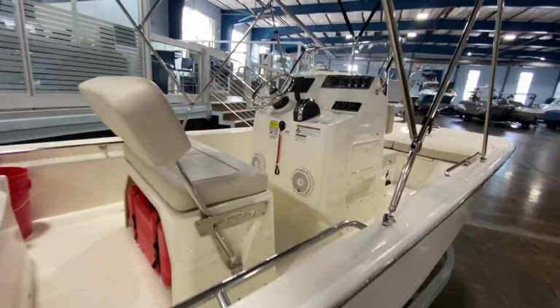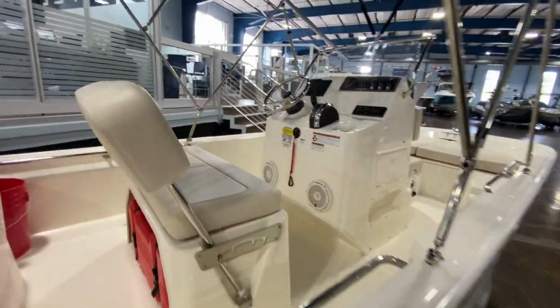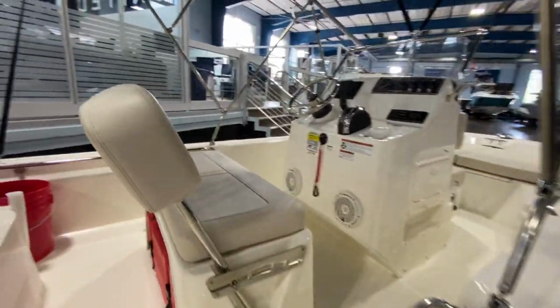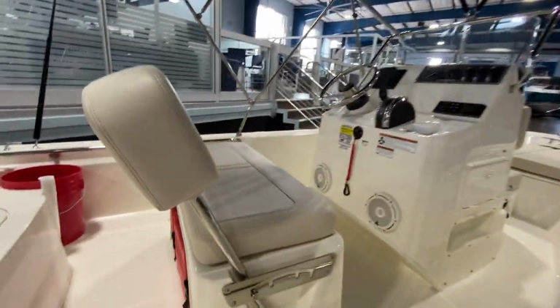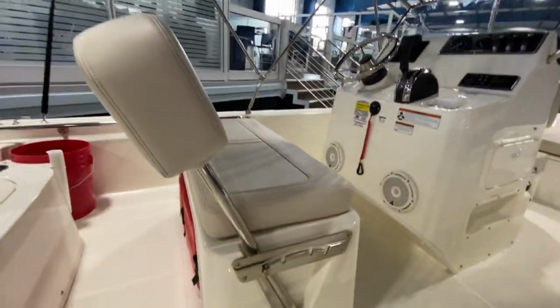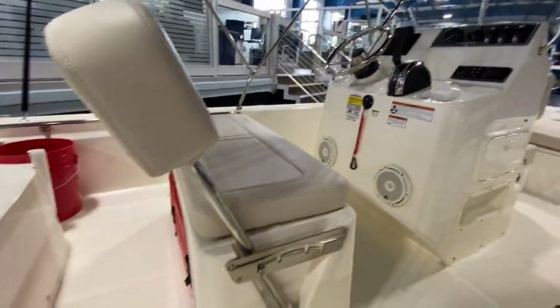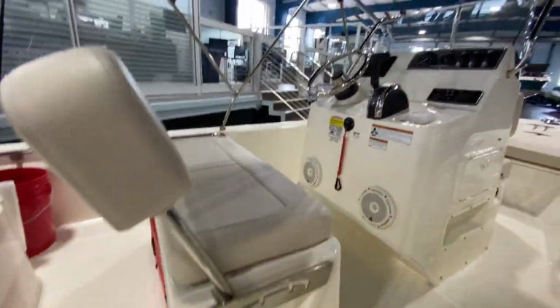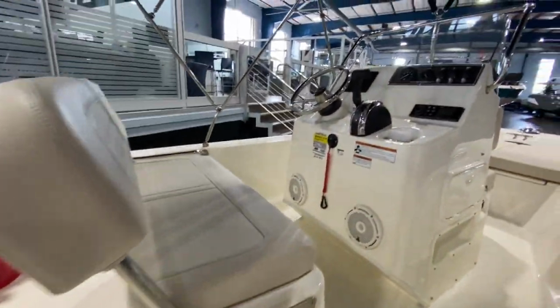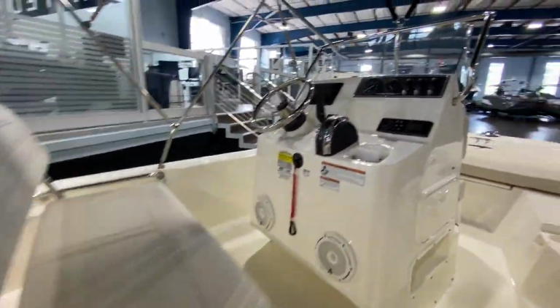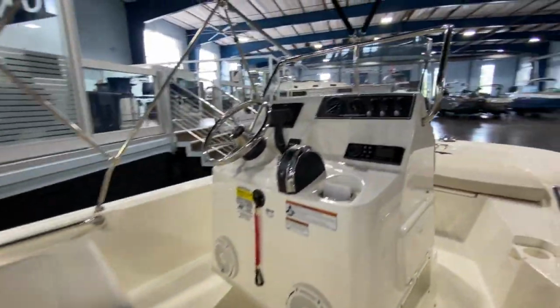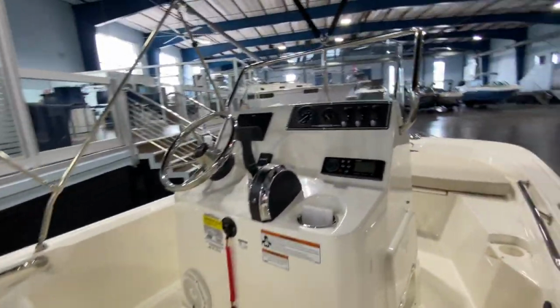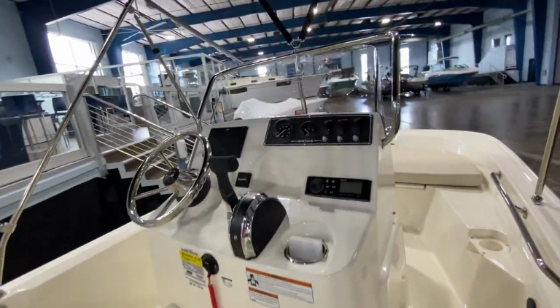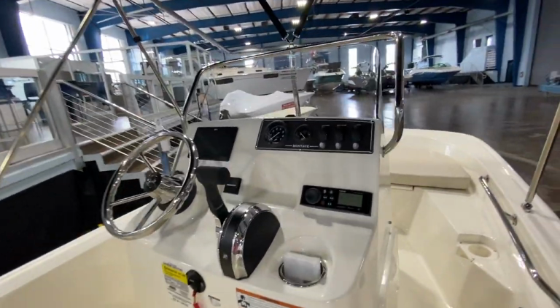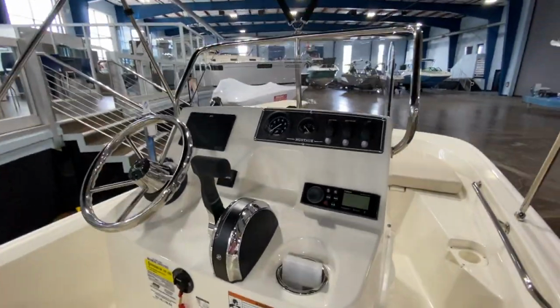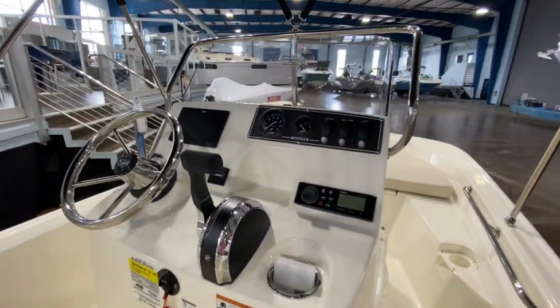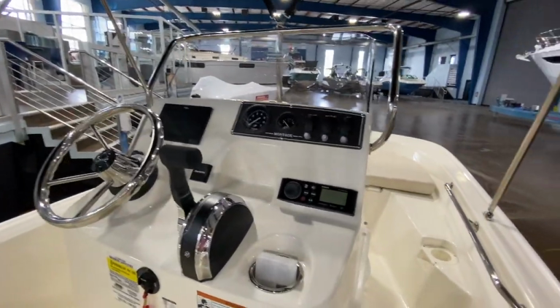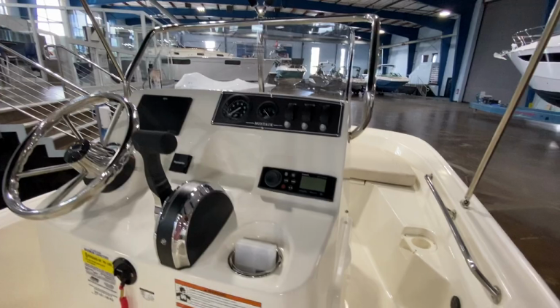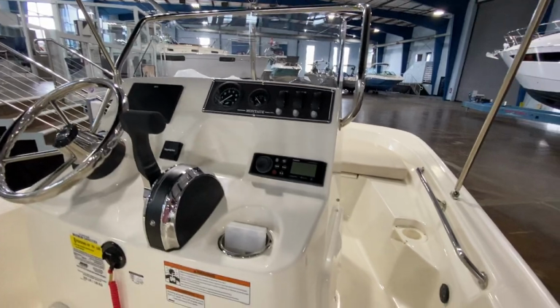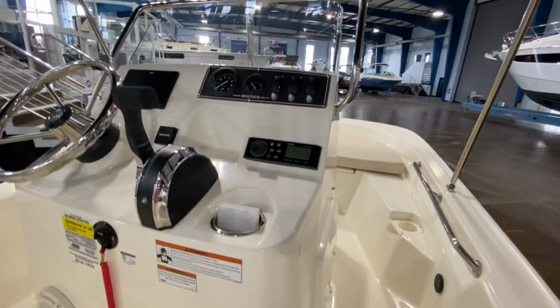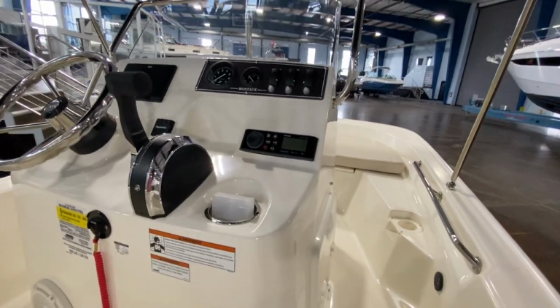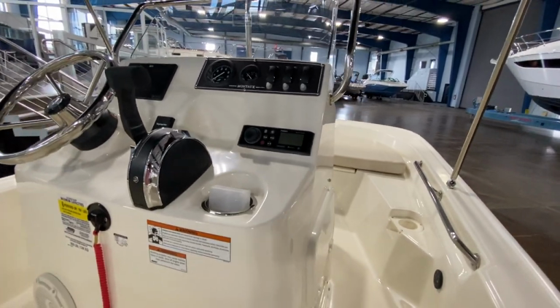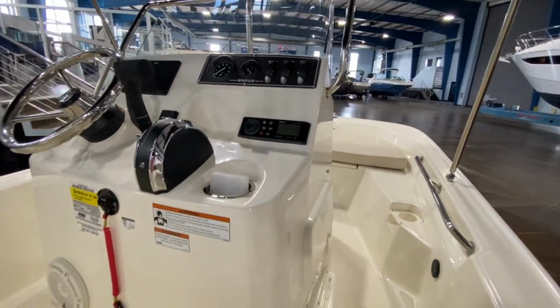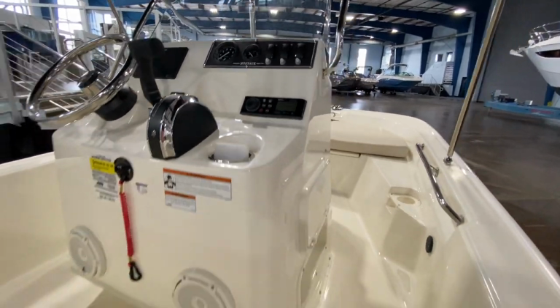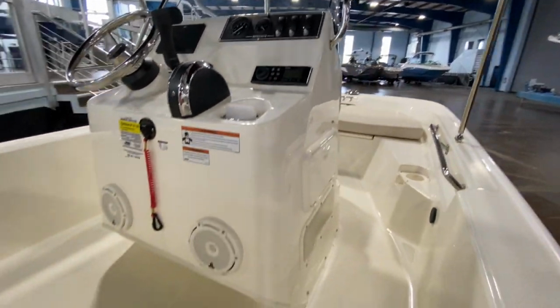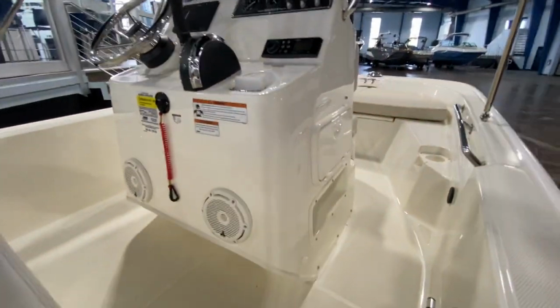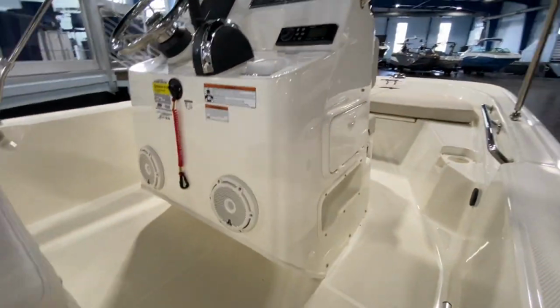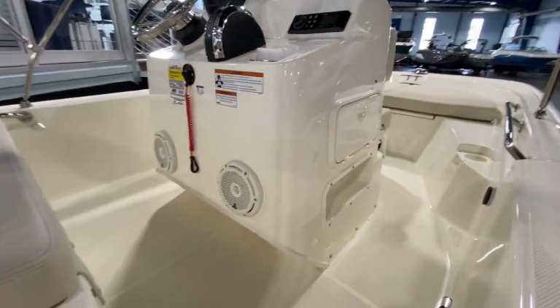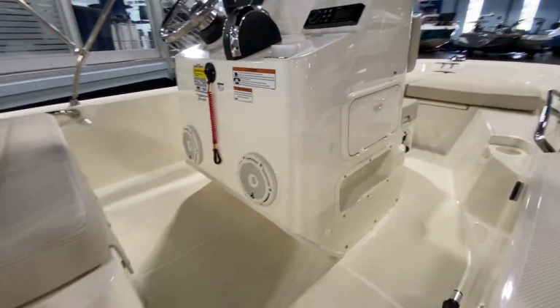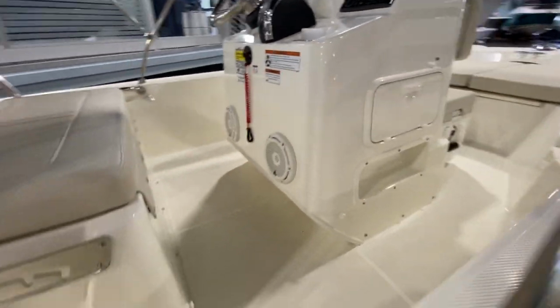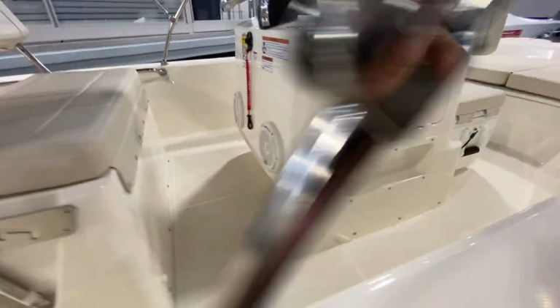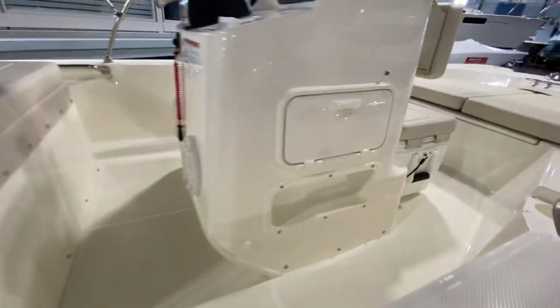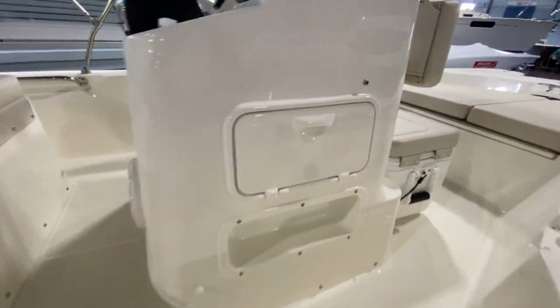You can see we've got the flip-around leaning post, full electronics already installed, even a fusion waterproof radio with speakers at the helm.